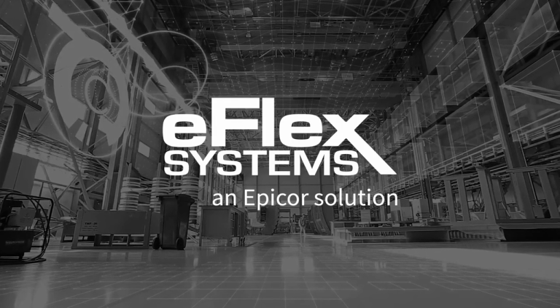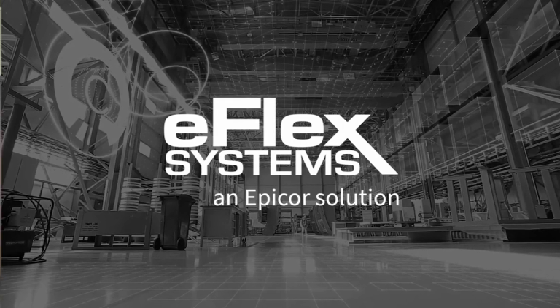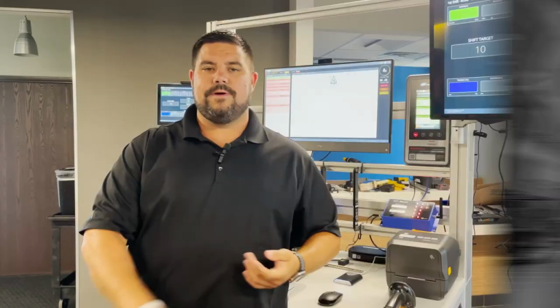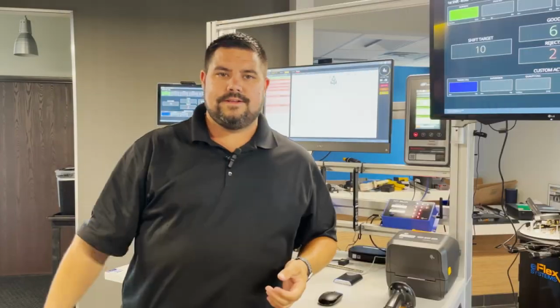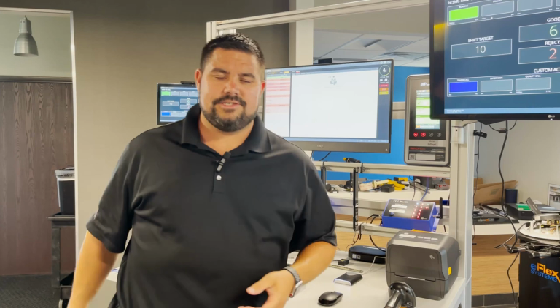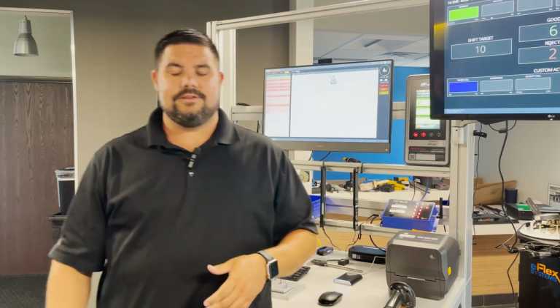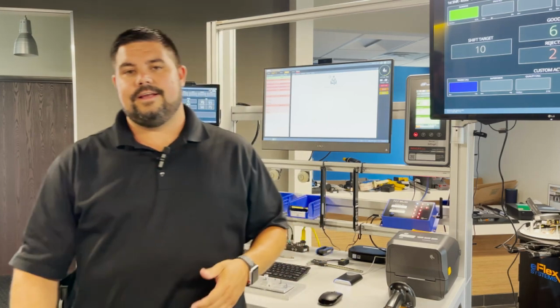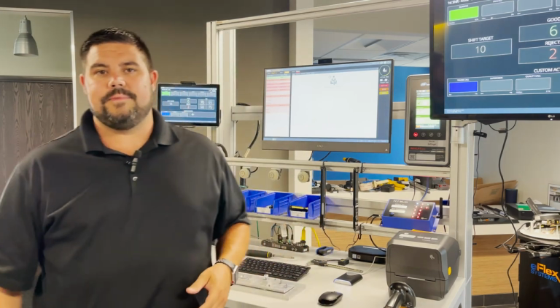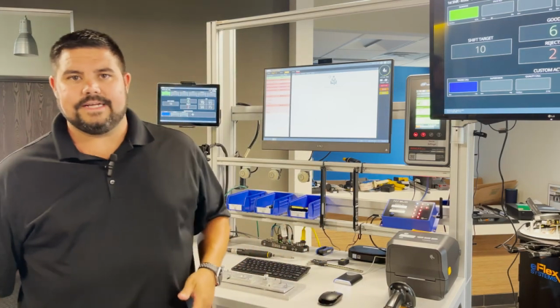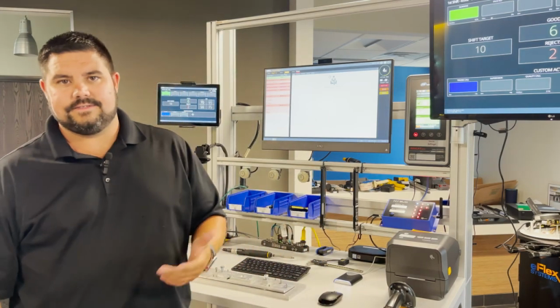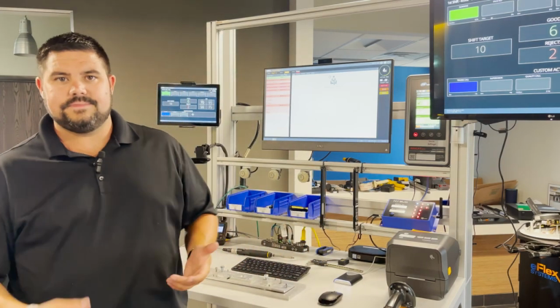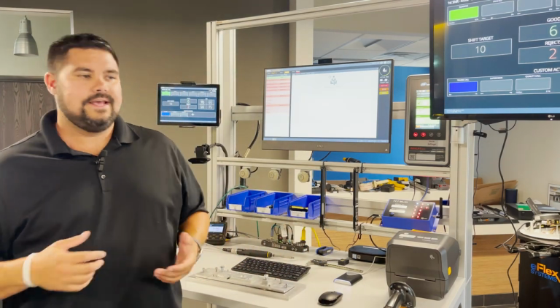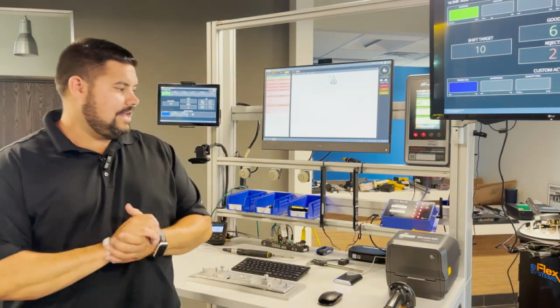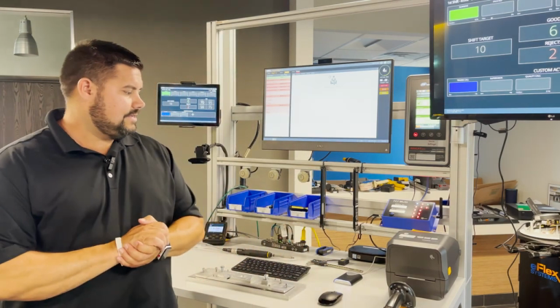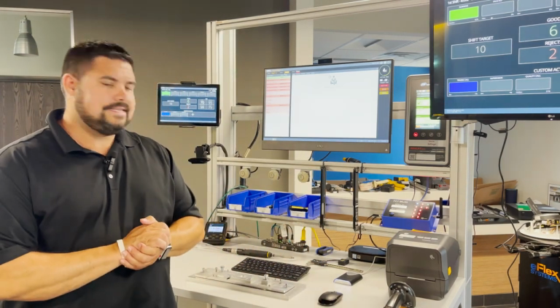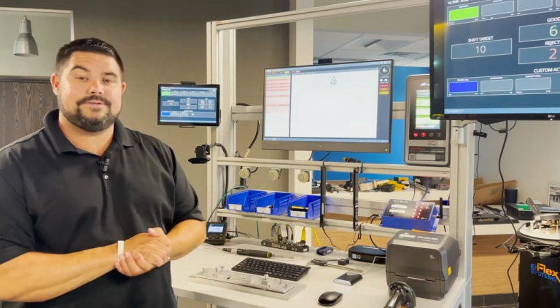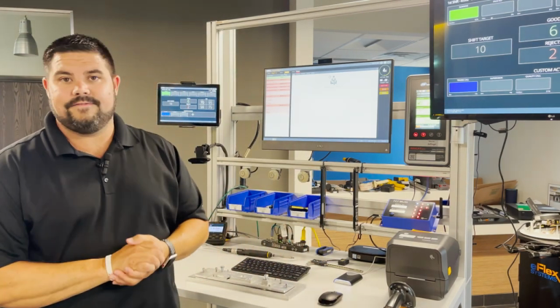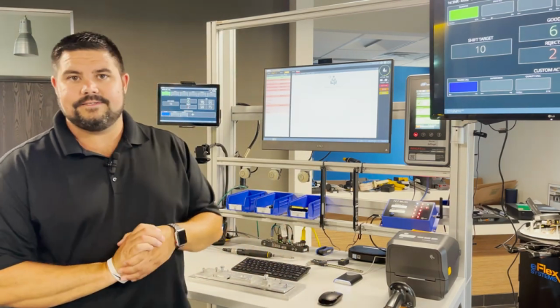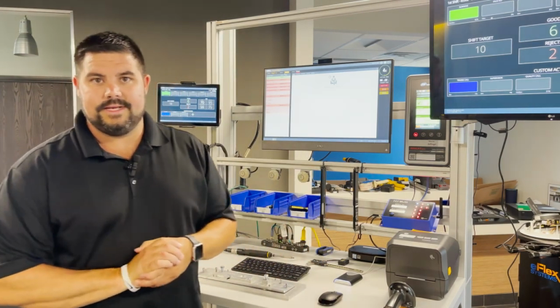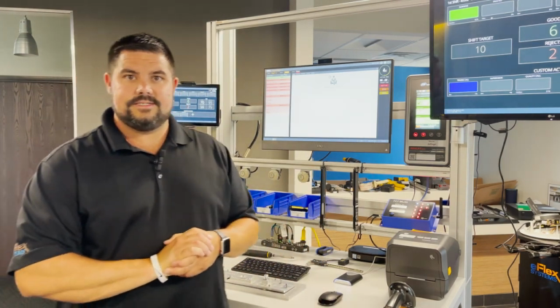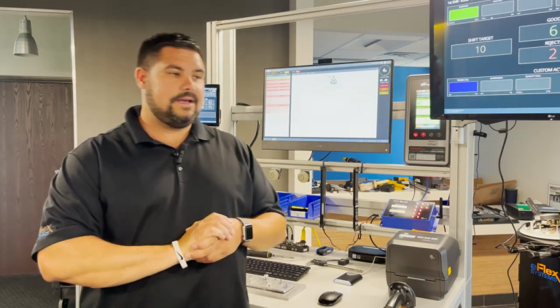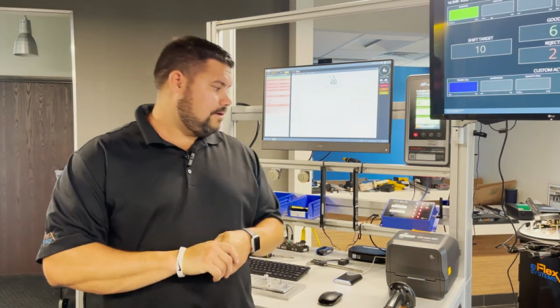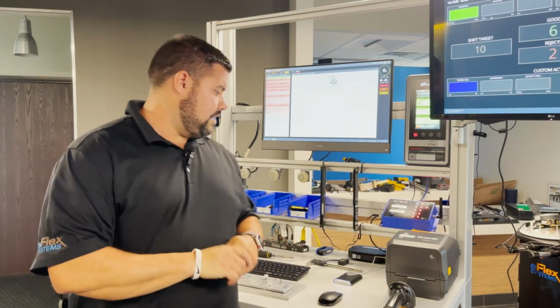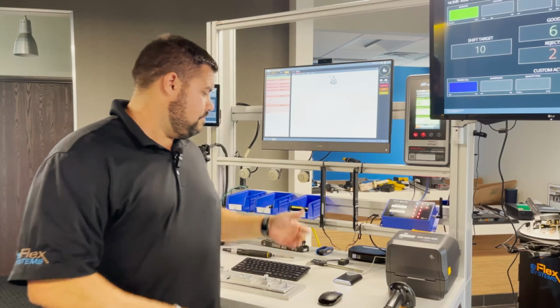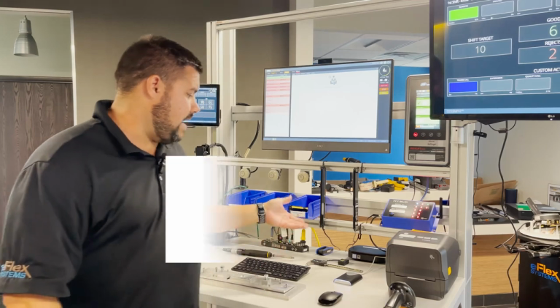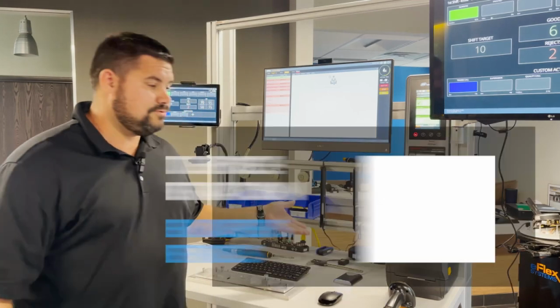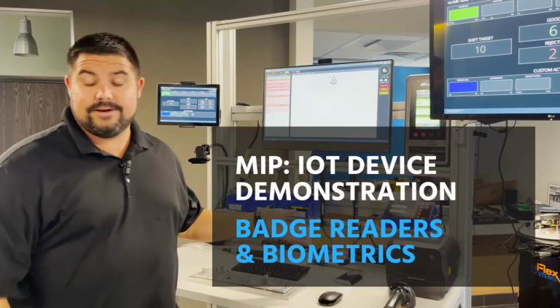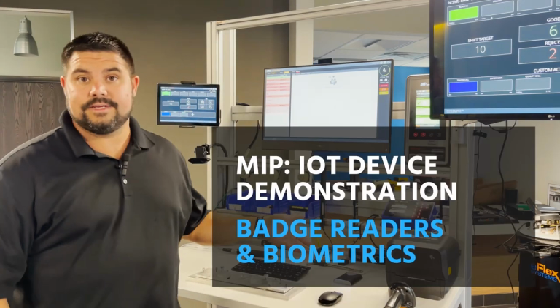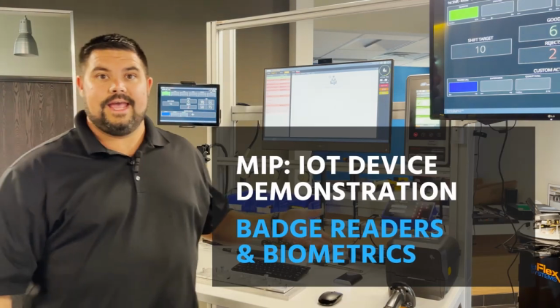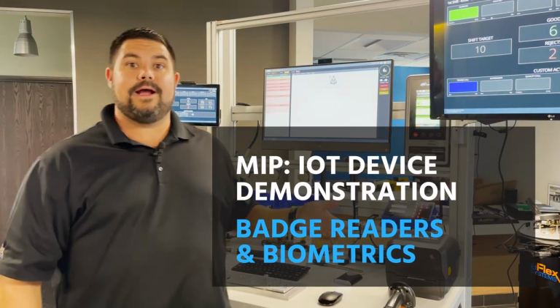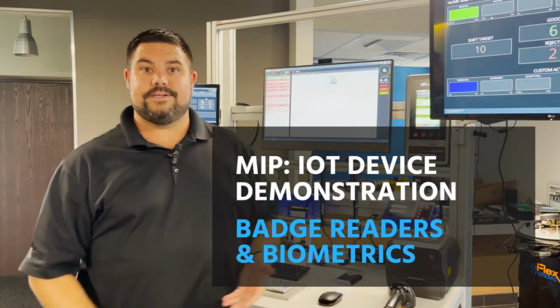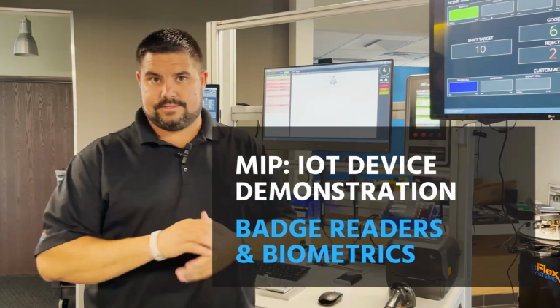Hey everybody, Josh Easterling here from eFlex Systems. Today's IoT devices we'll be speaking about will be badge readers and biometrics.